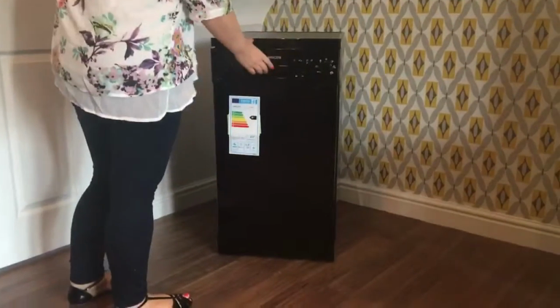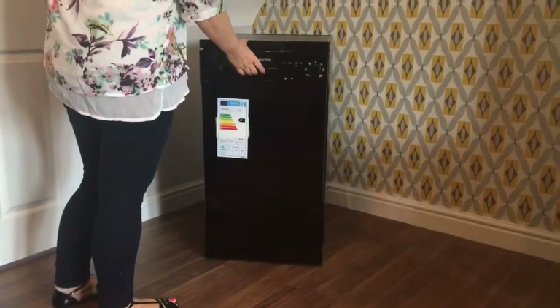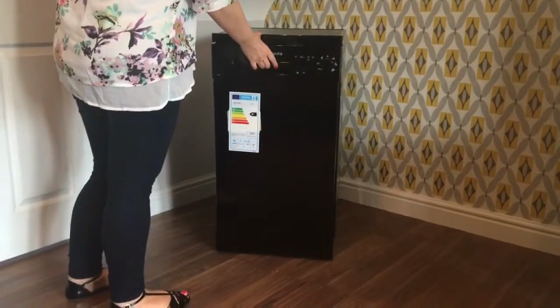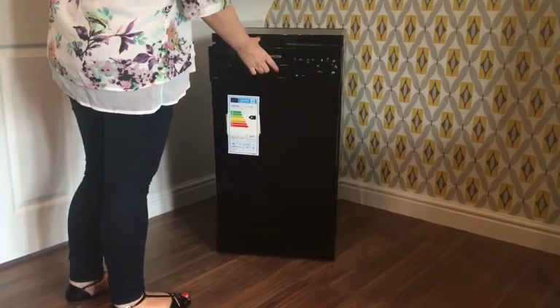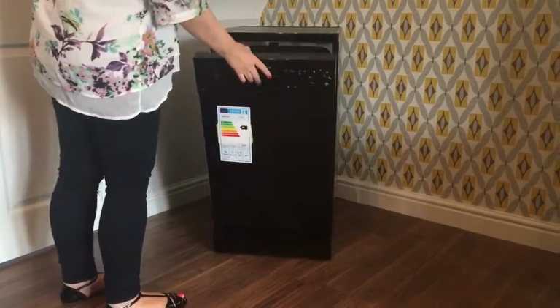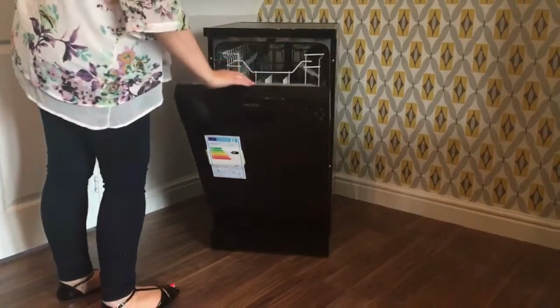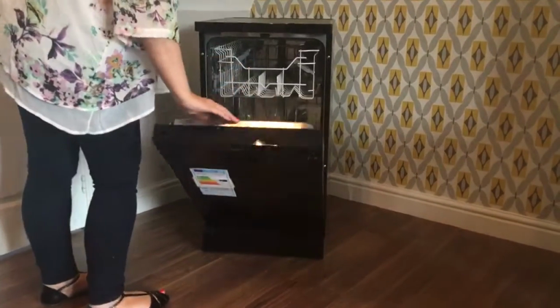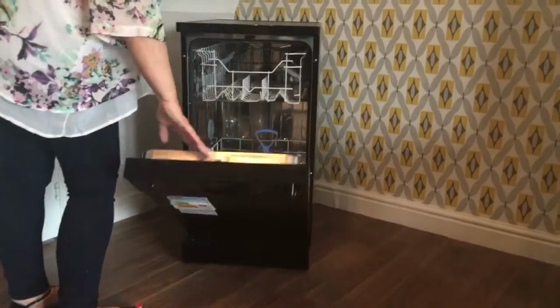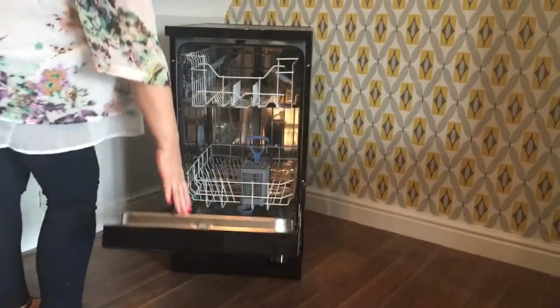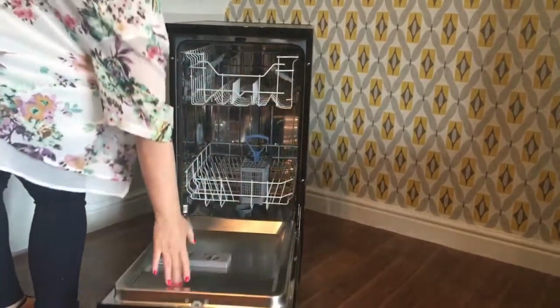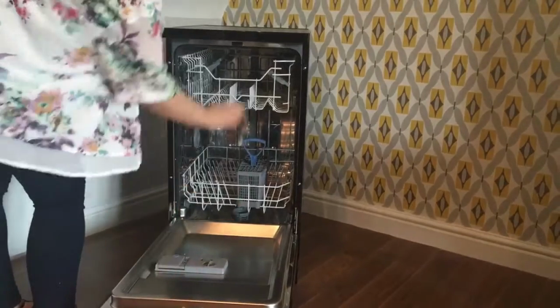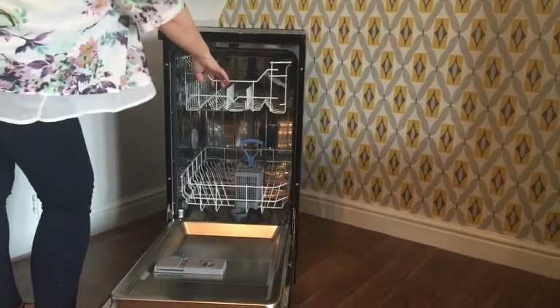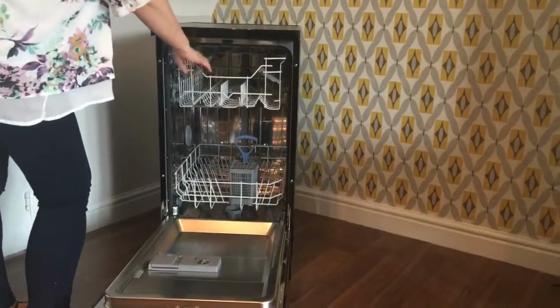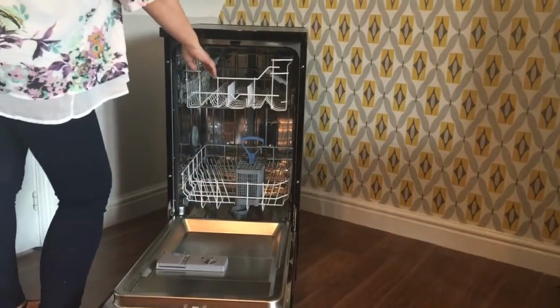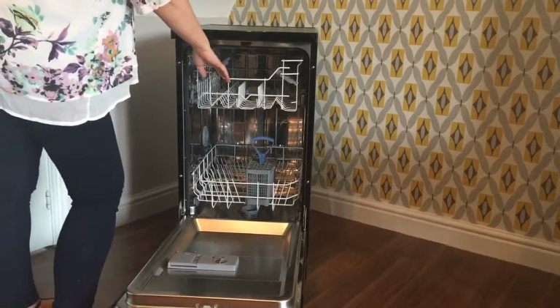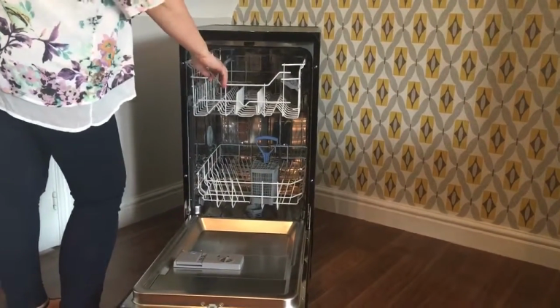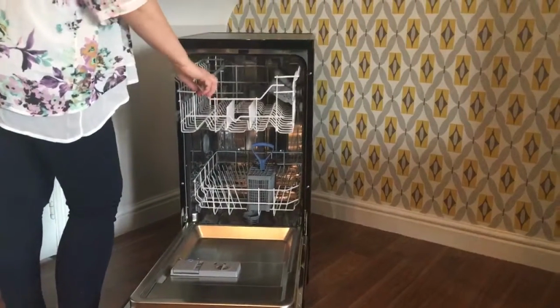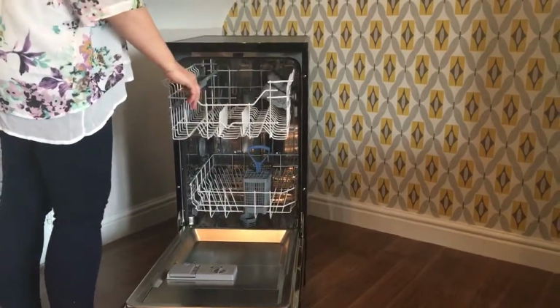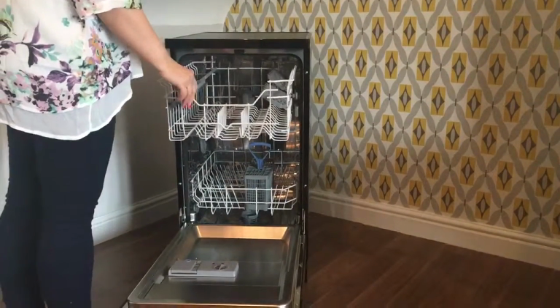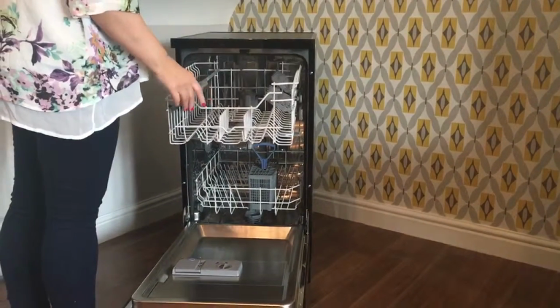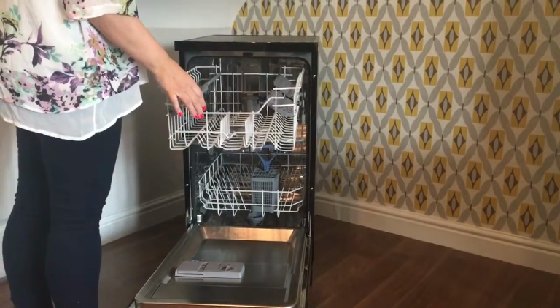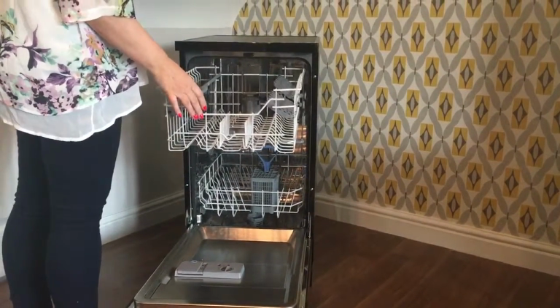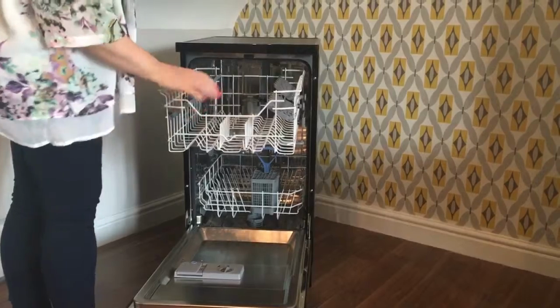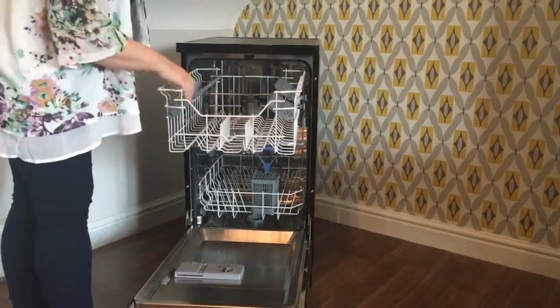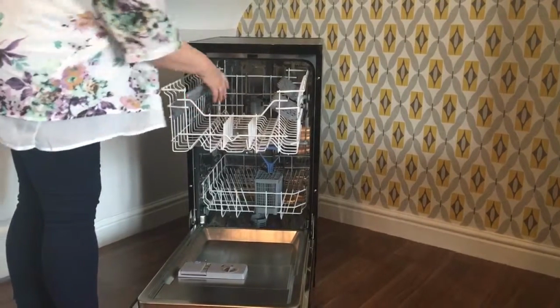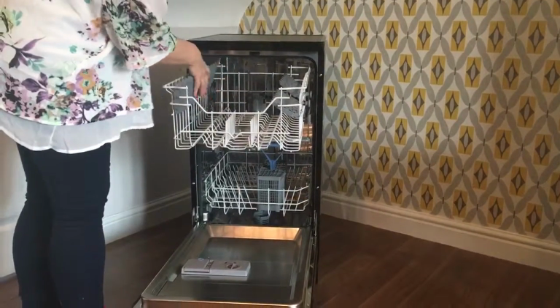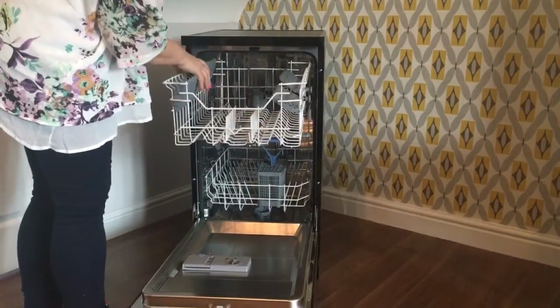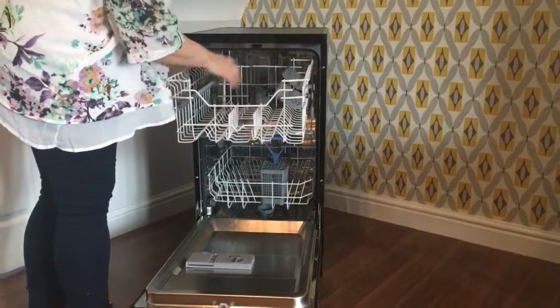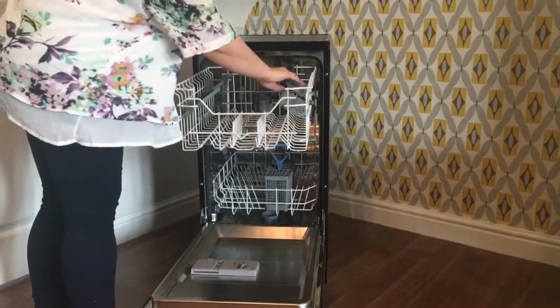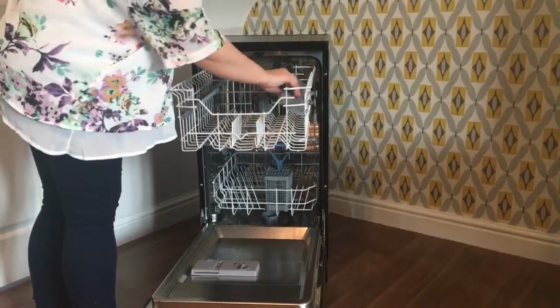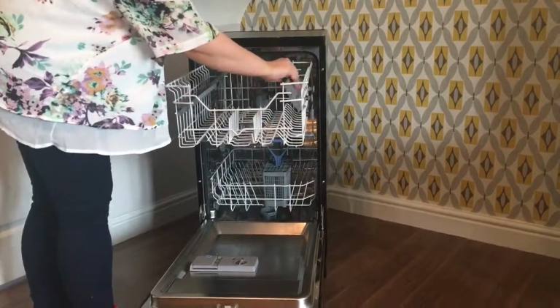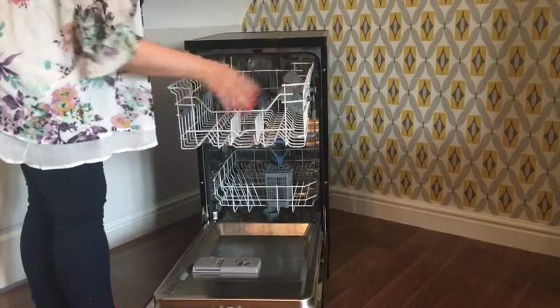I'd like to tell you about my Electra Slimline dishwasher, which is 45cm wide. It has a capacity for six place settings, it is A-rated, and it is a very good quality machine.